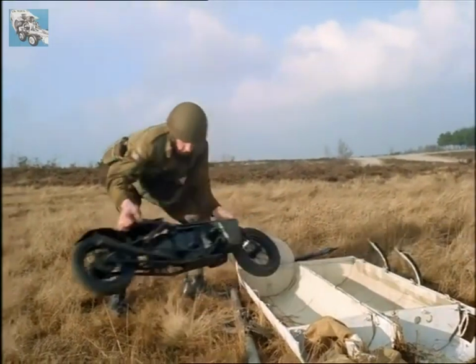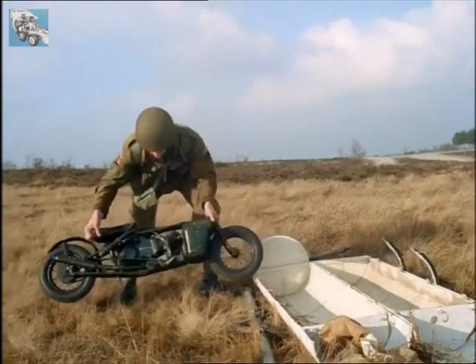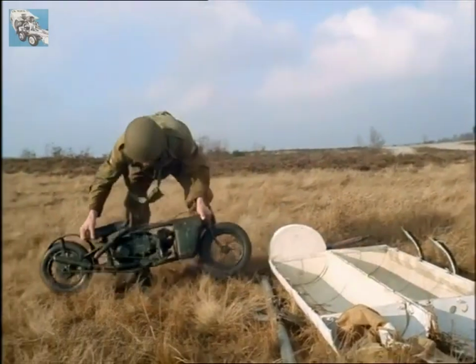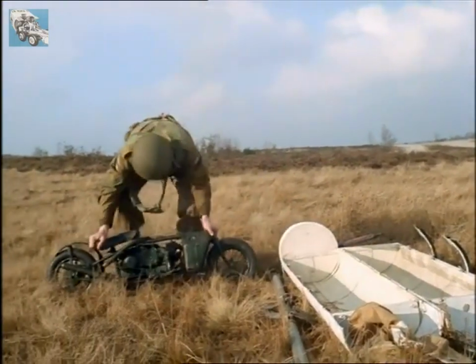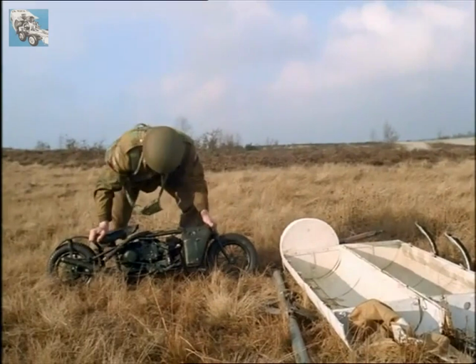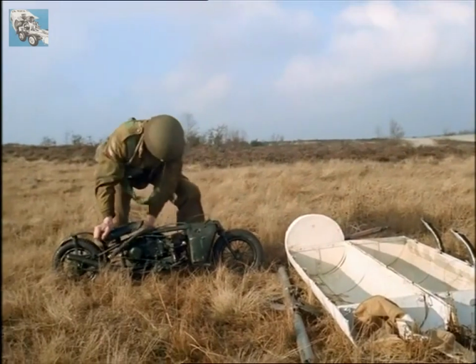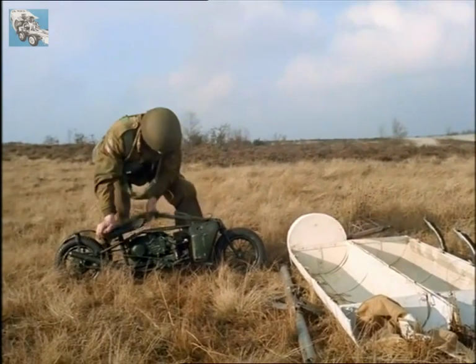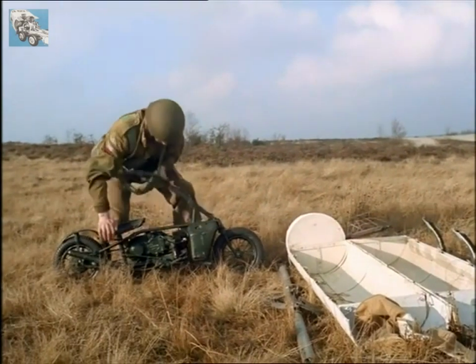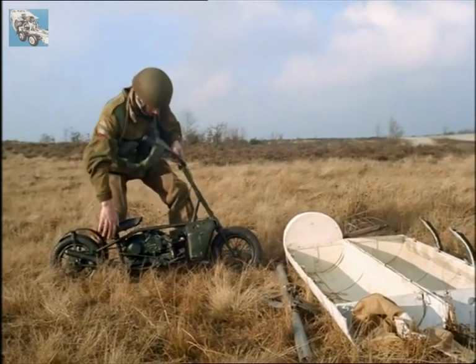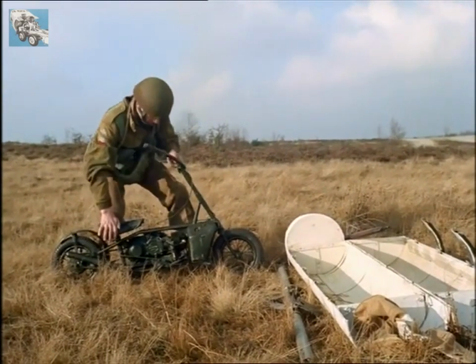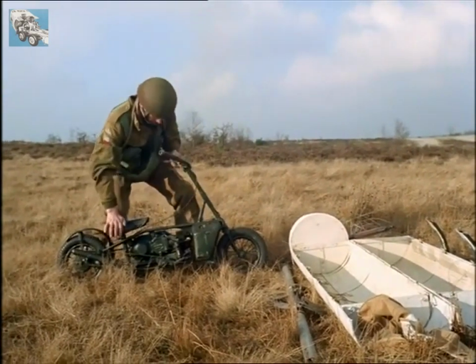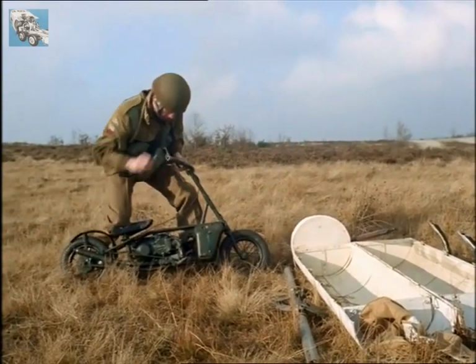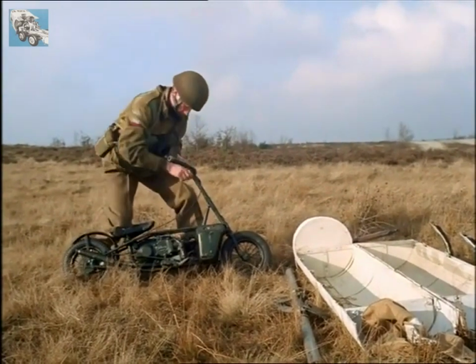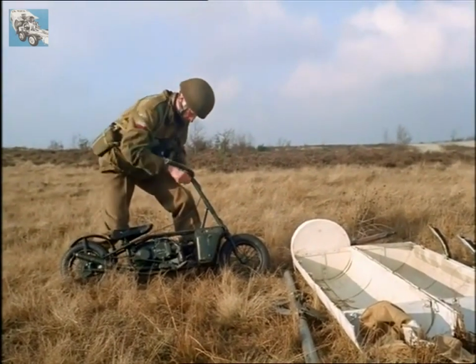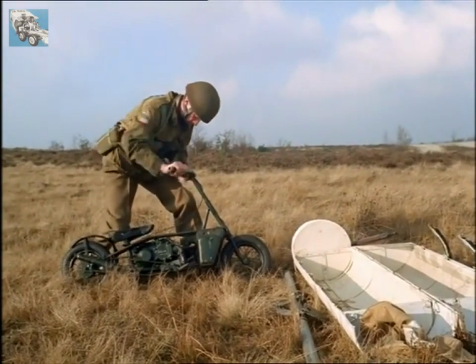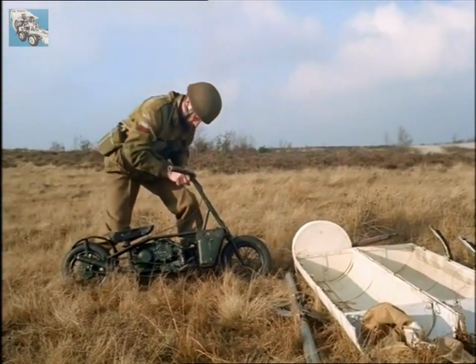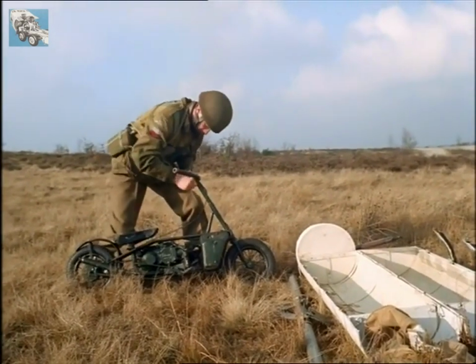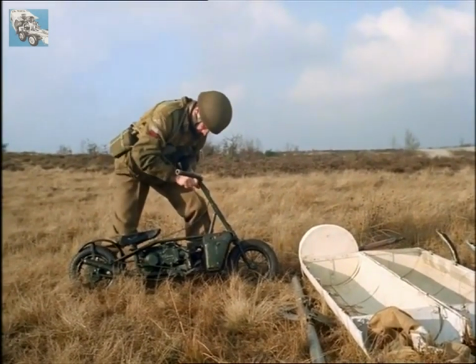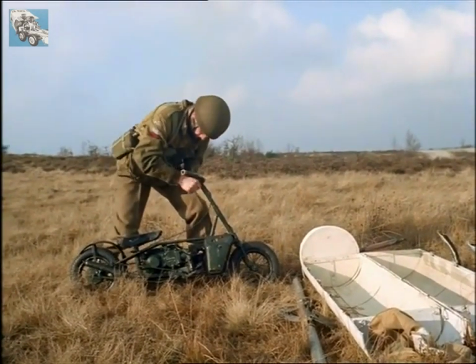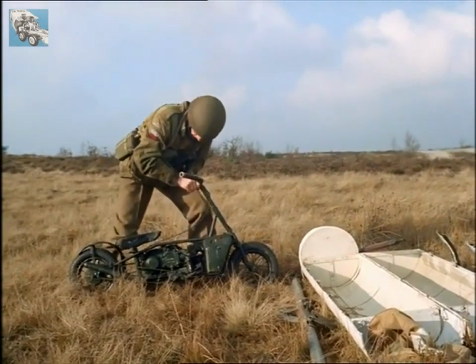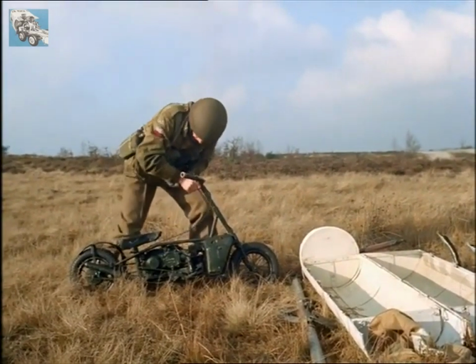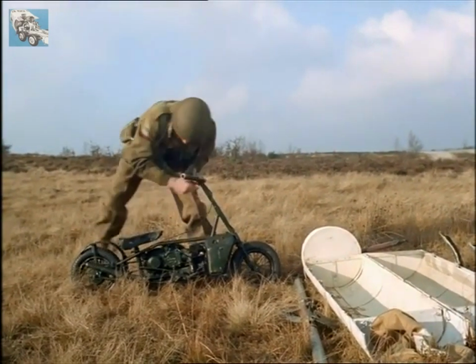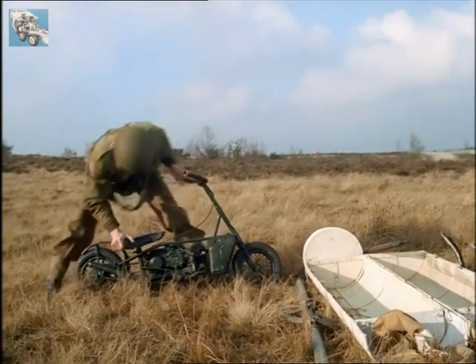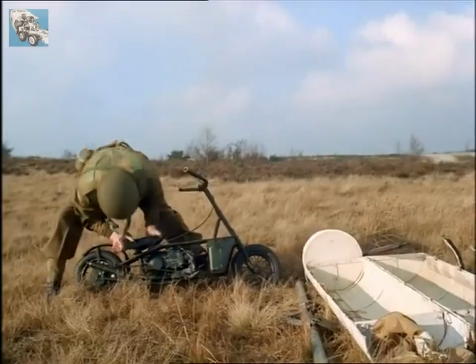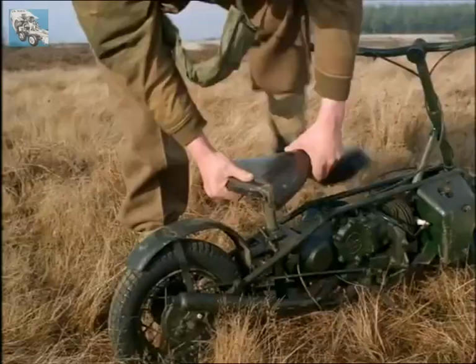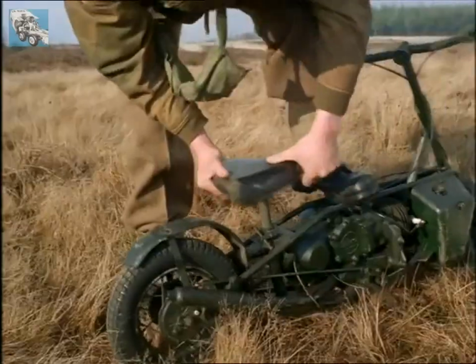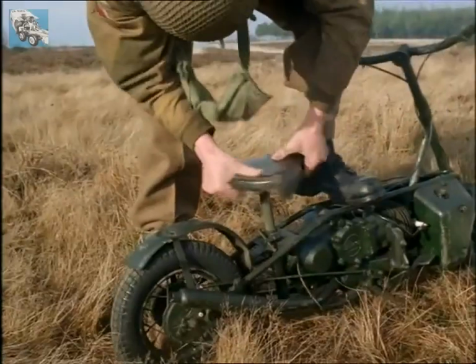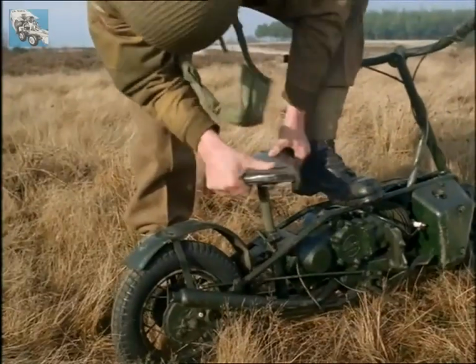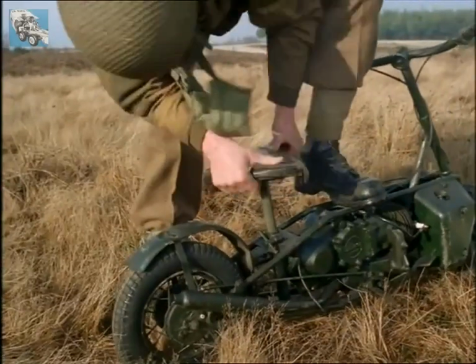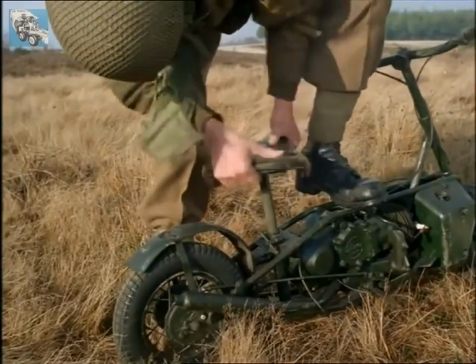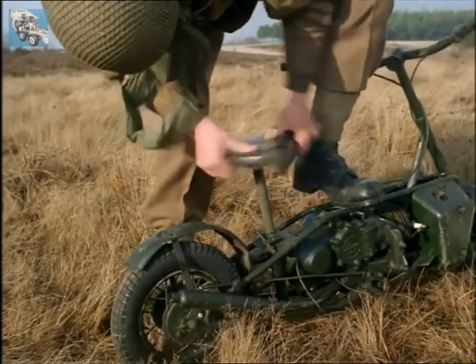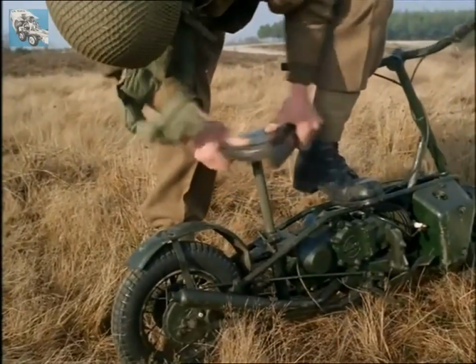This miniature, called a Corgi, came down by parachute, folded up in its own container. It was easily unfolded and was ready for use in a few seconds.